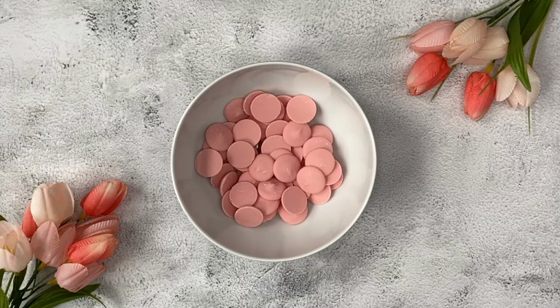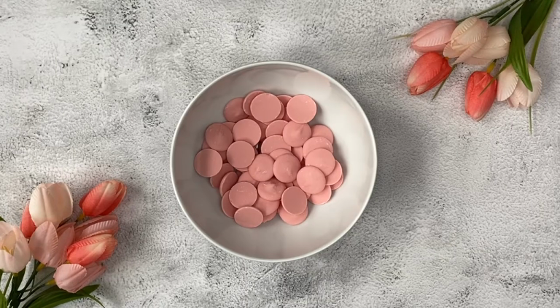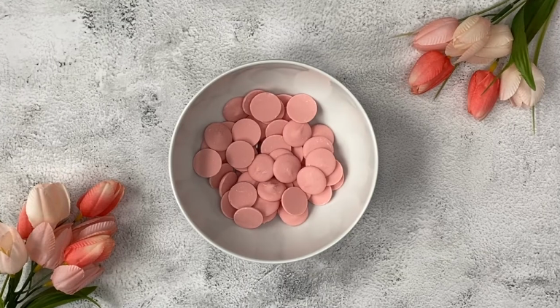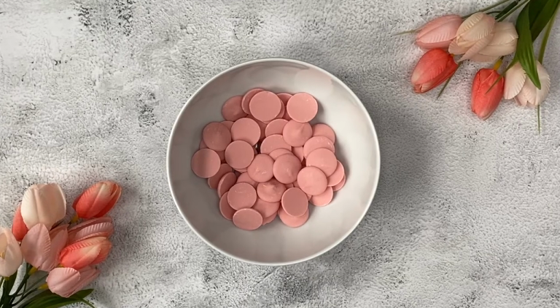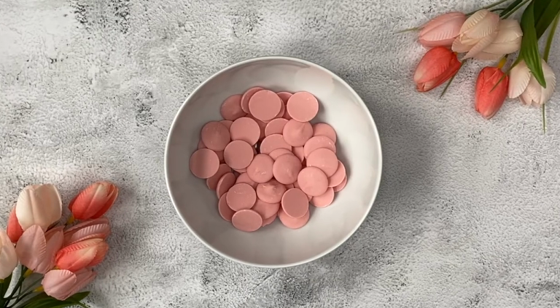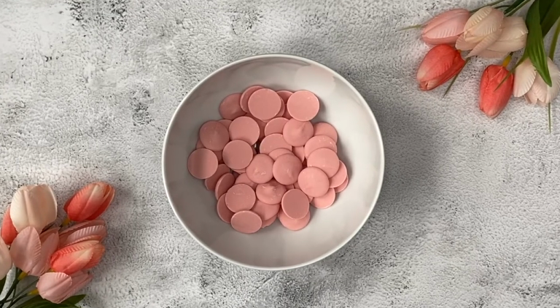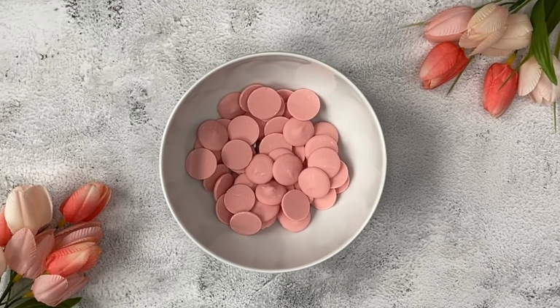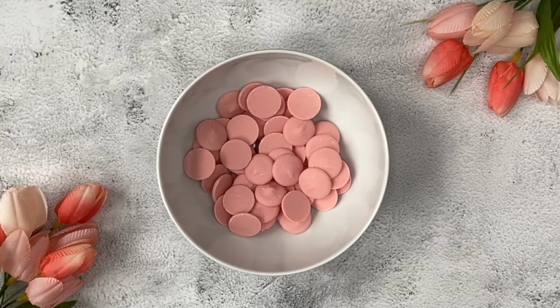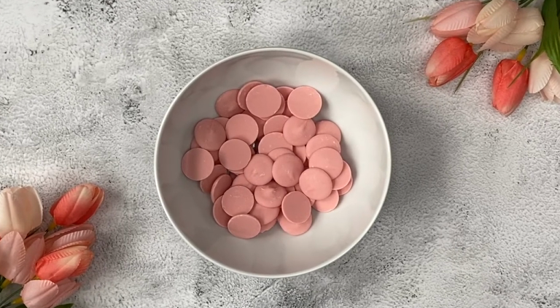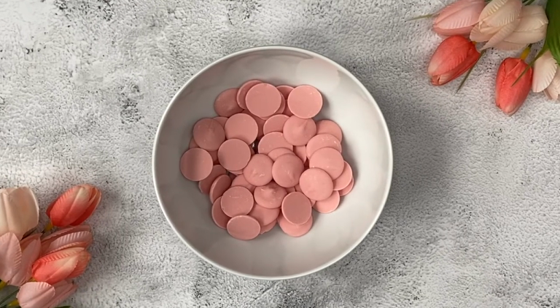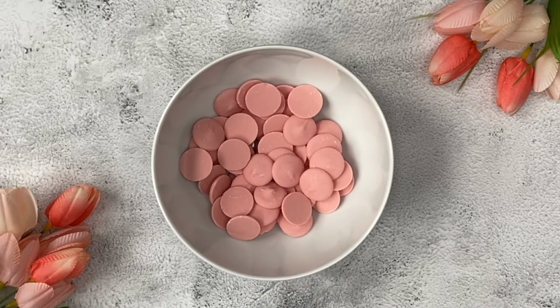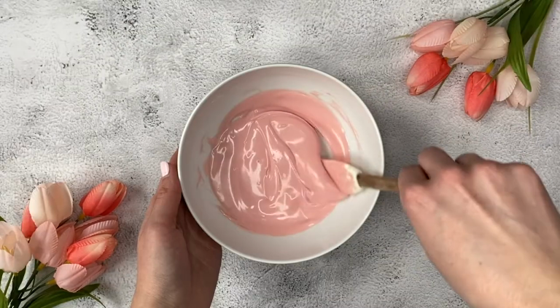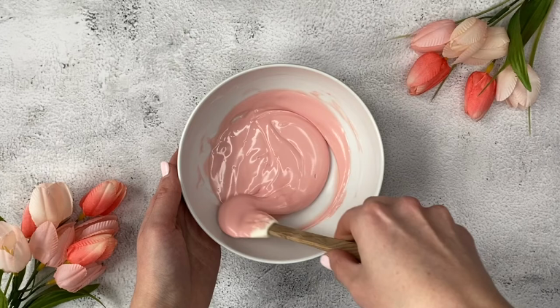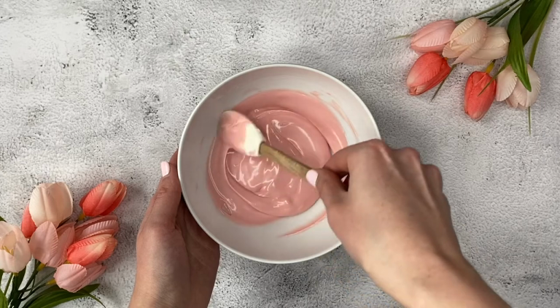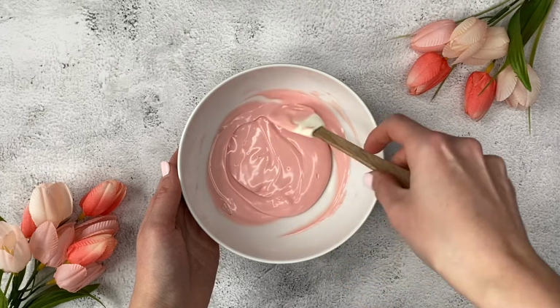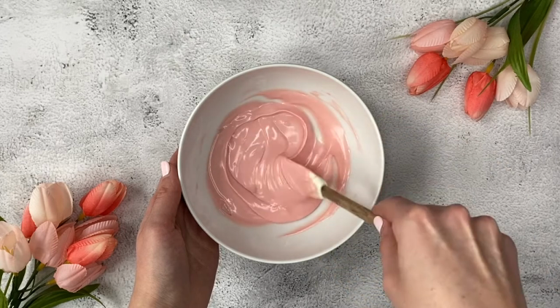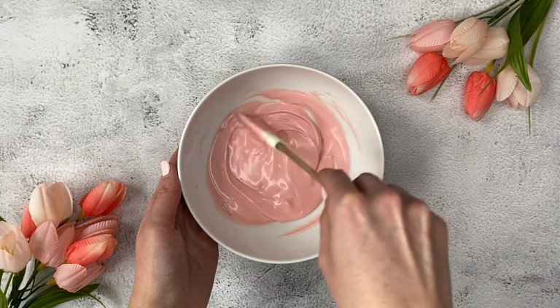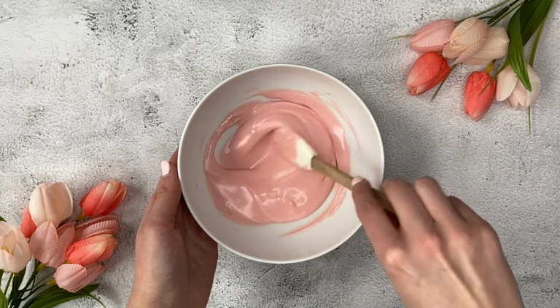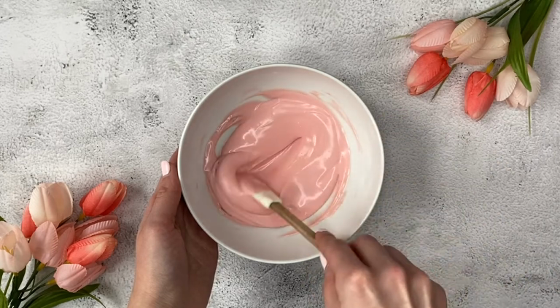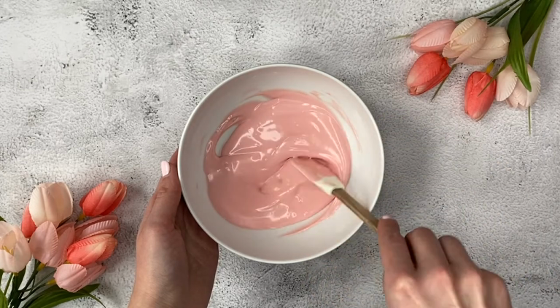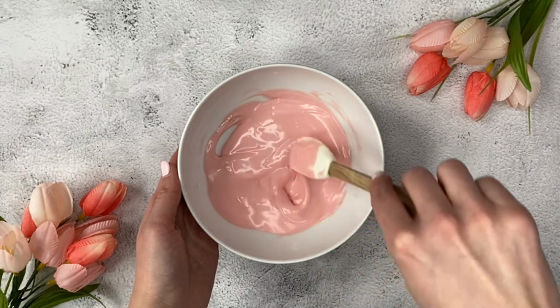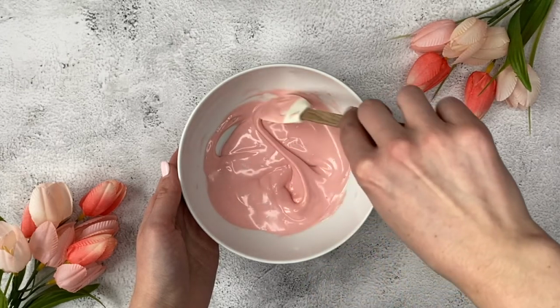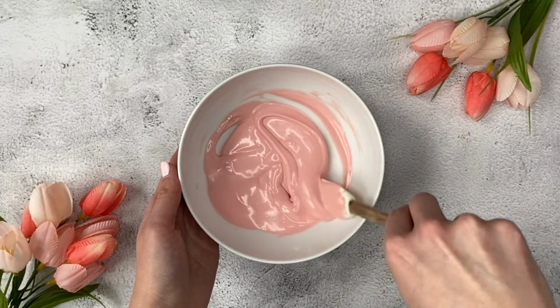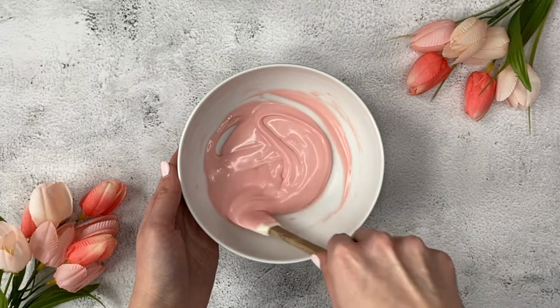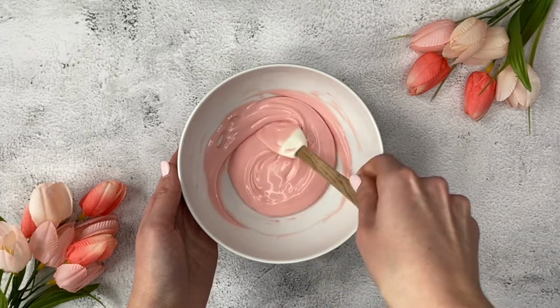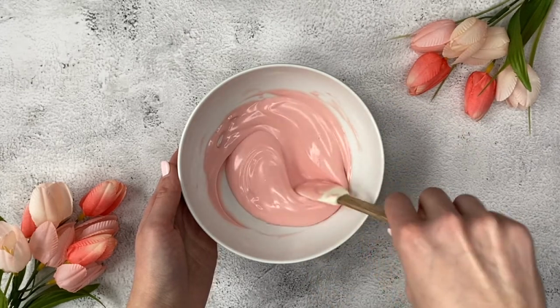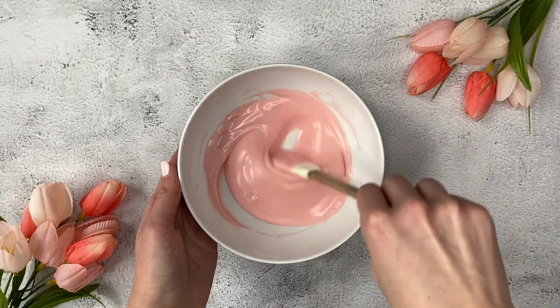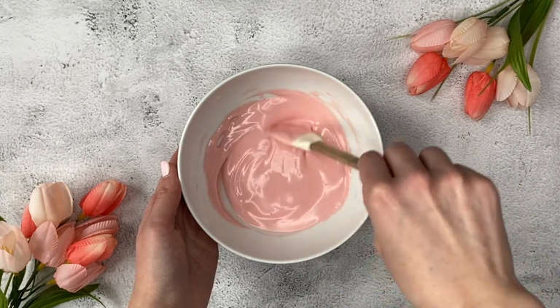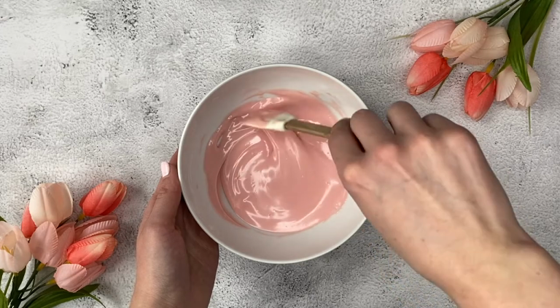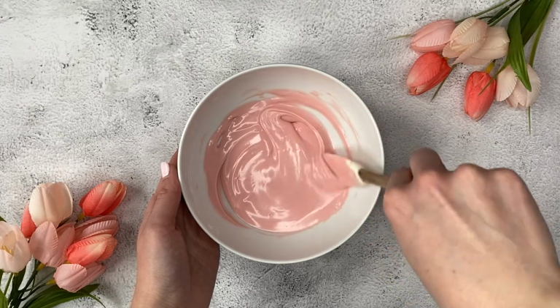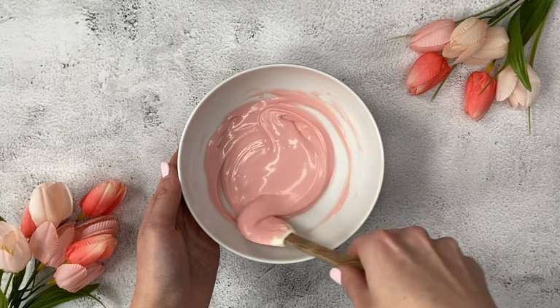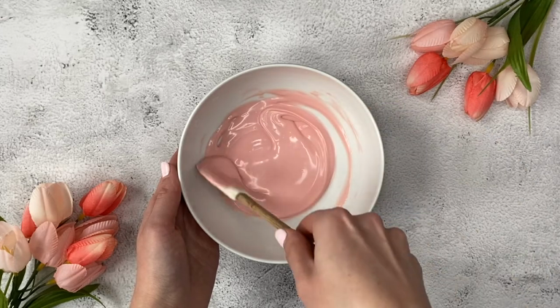In a microwave safe dish, add one cup of colored candy melts. Microwave in 20 second increments, stirring in between until your candy melts are completely melted and smooth. Set aside and let cool slightly.